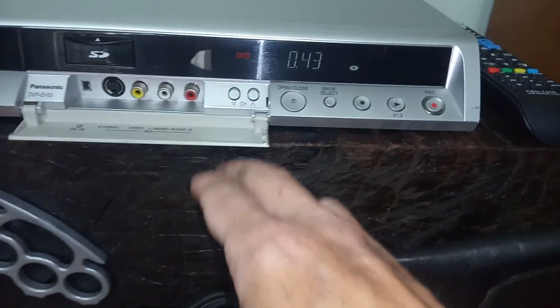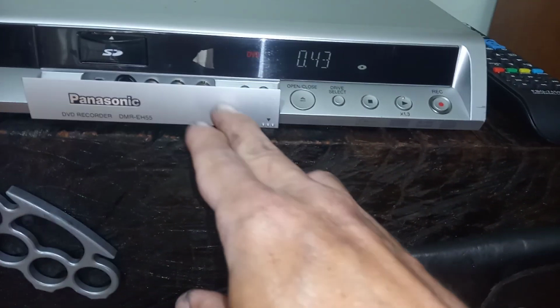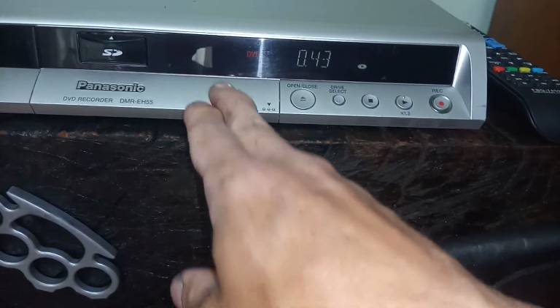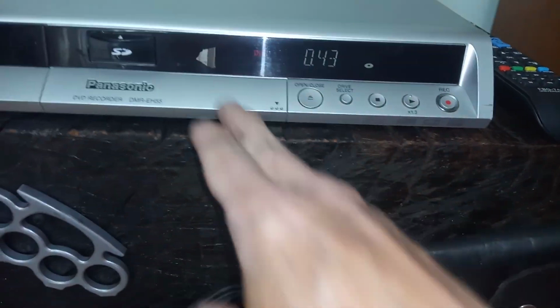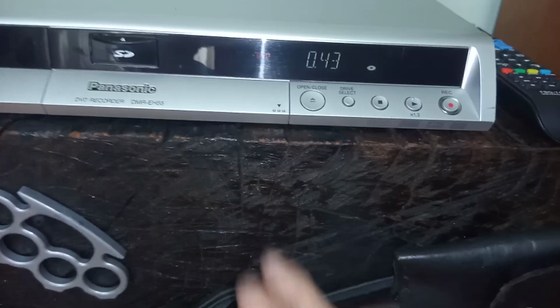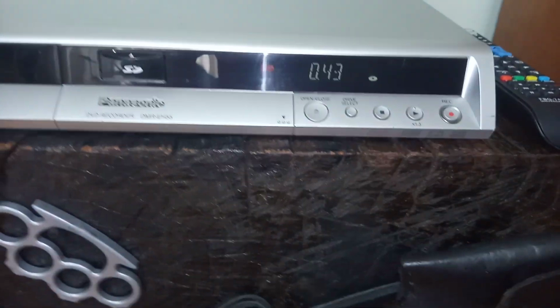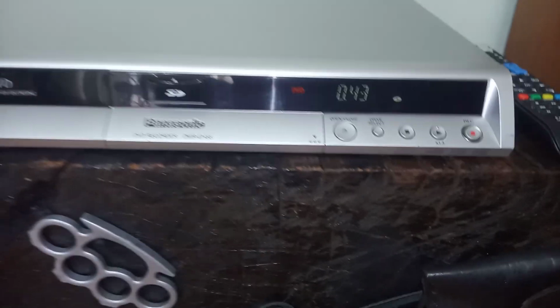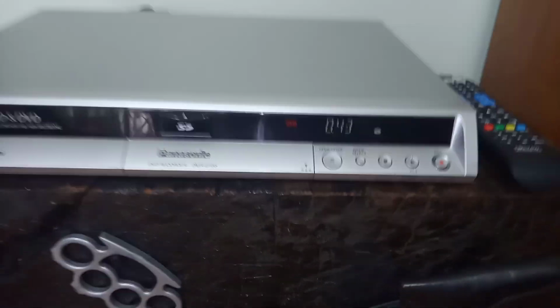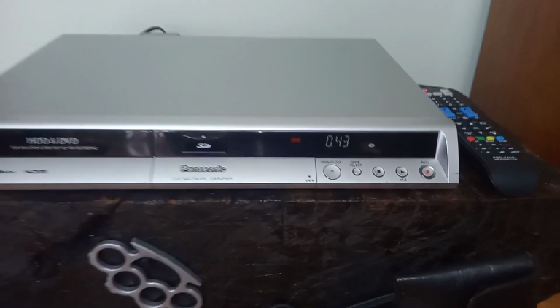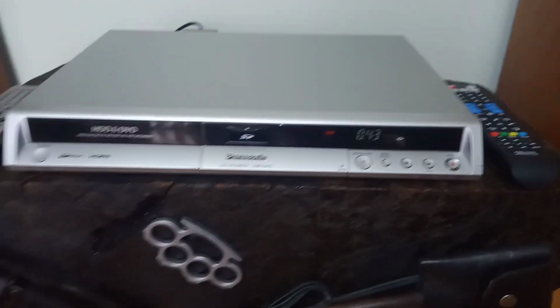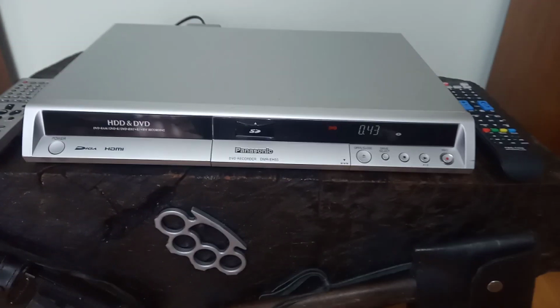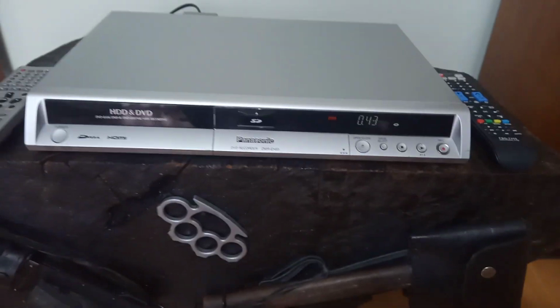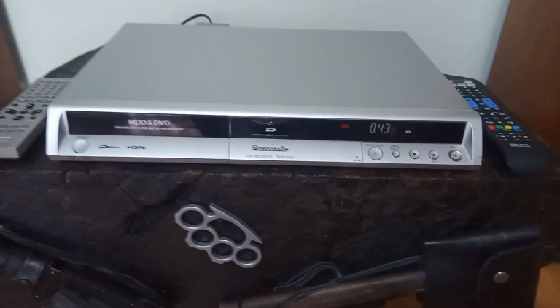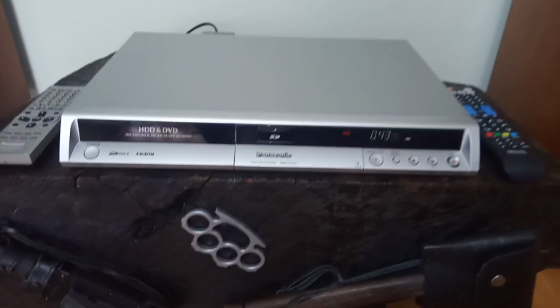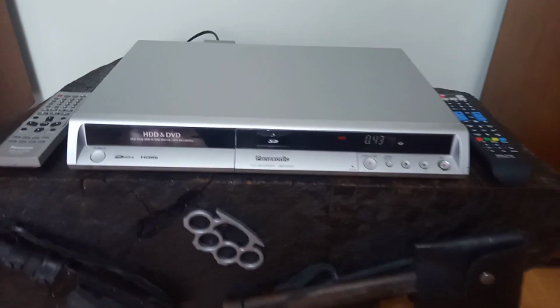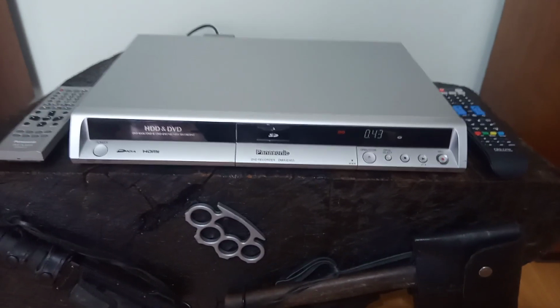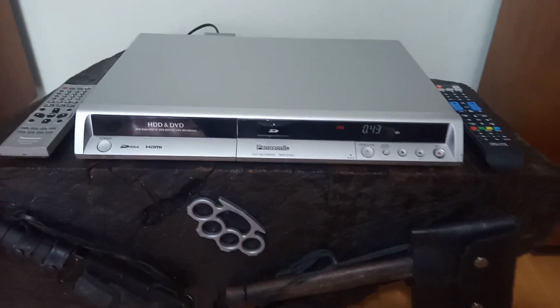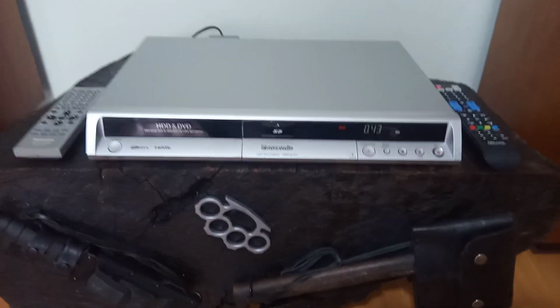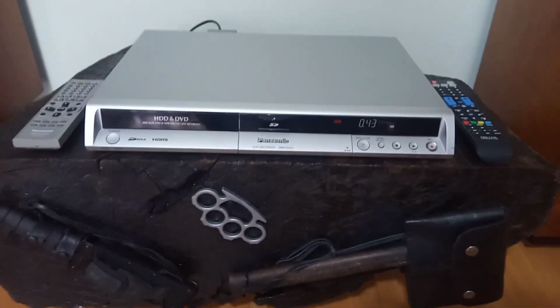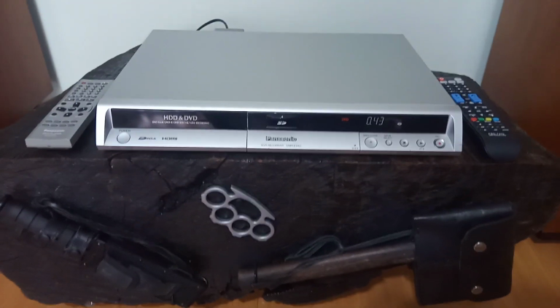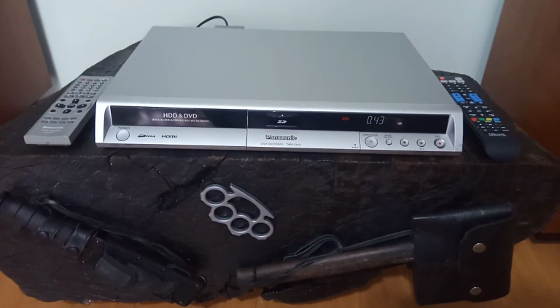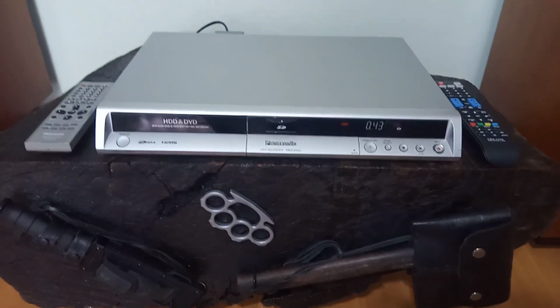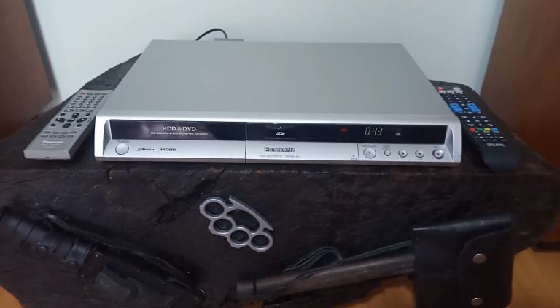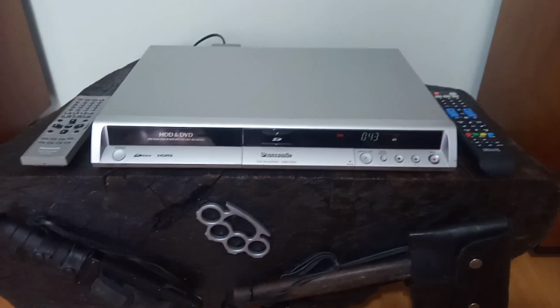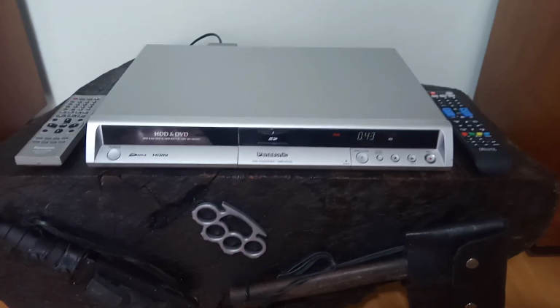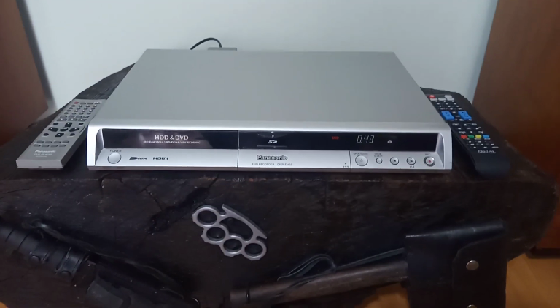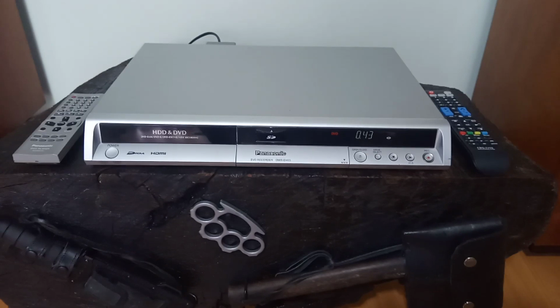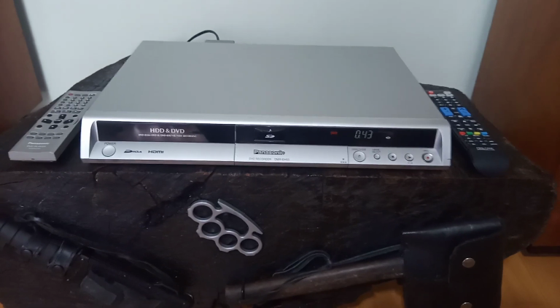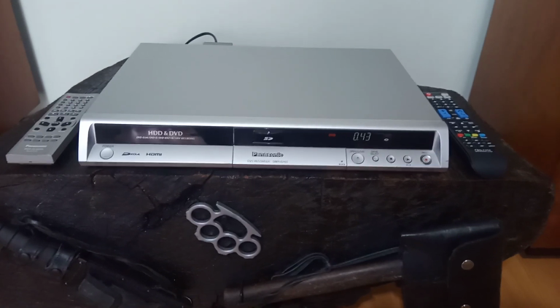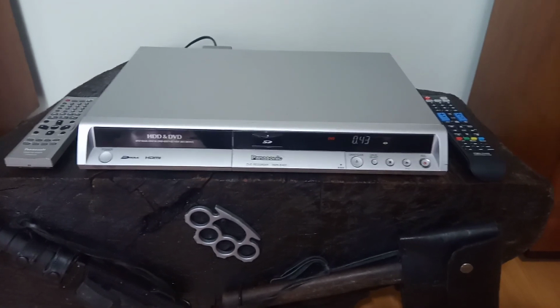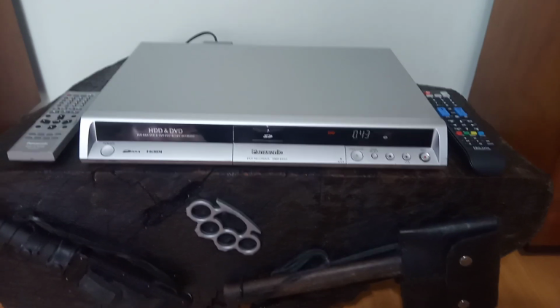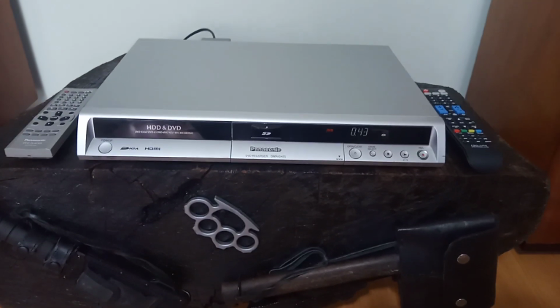Olá, sou o Regis da Vintage Retro Ascultiva Paraná Brasil. Este é um vídeo demo de um DVD Recorder — Player e Recorder.